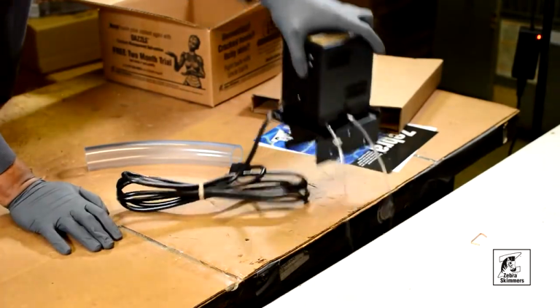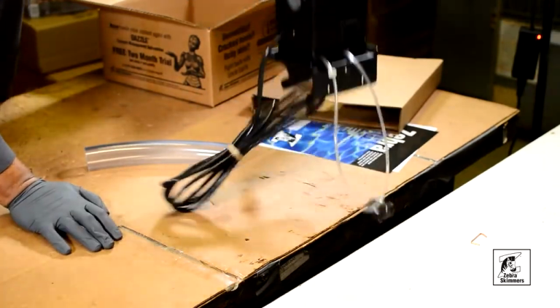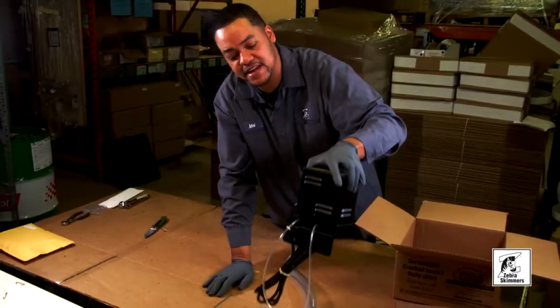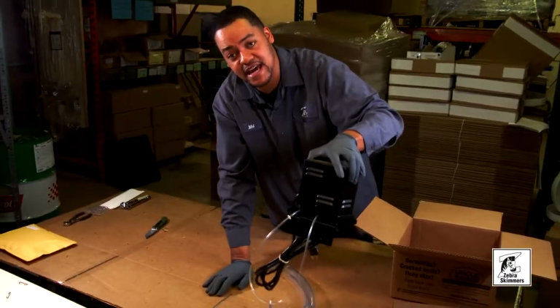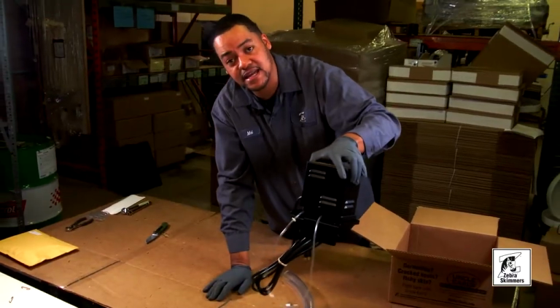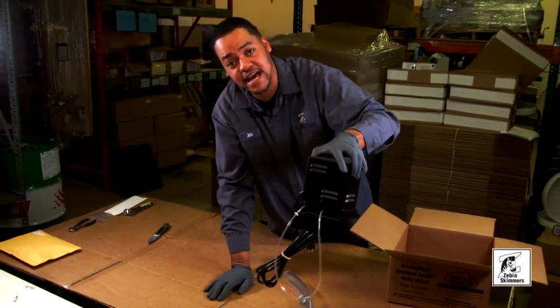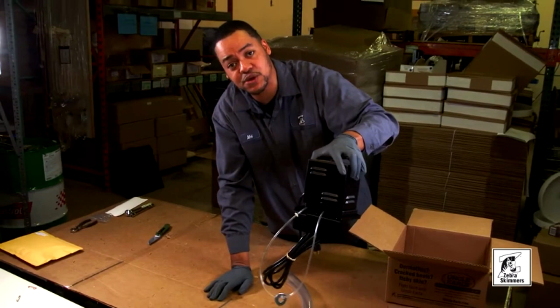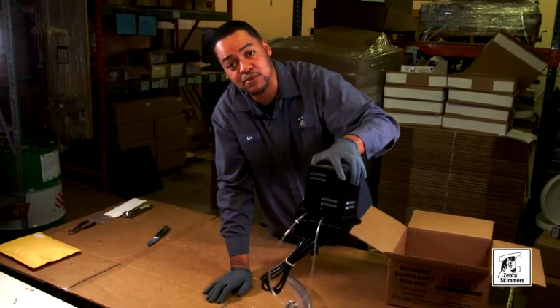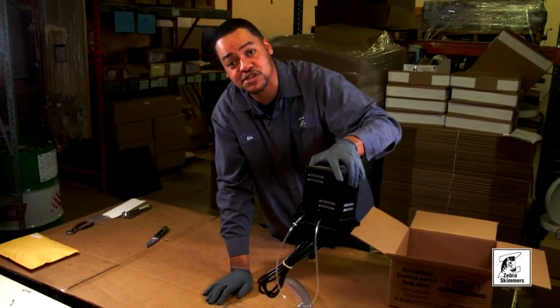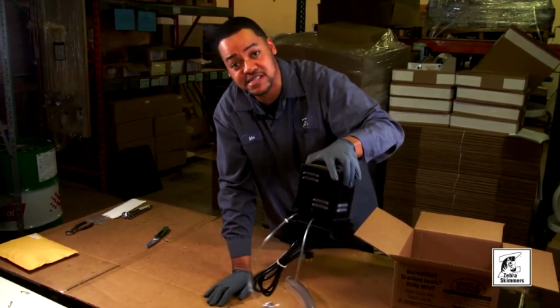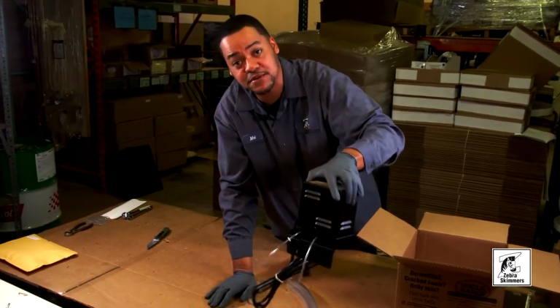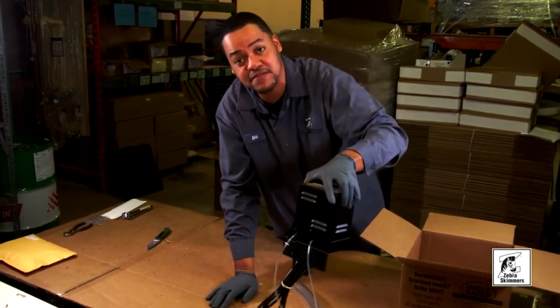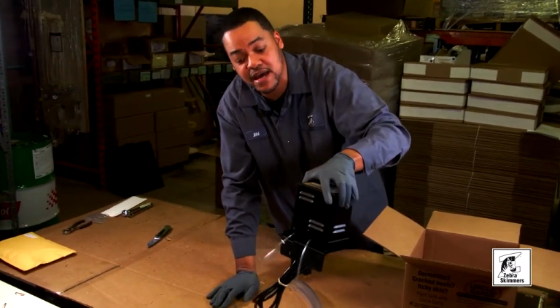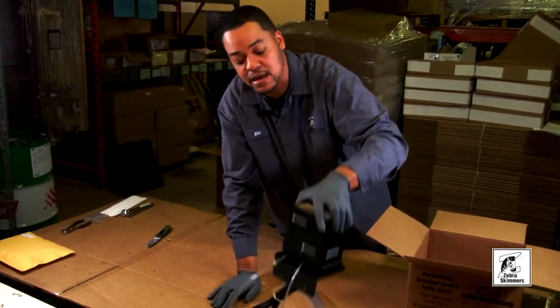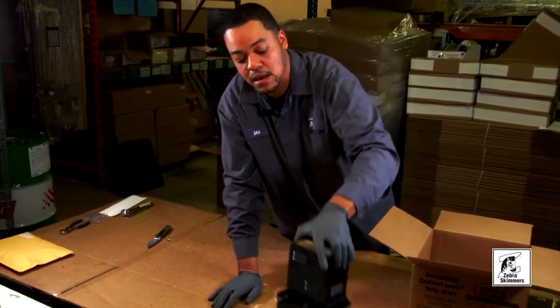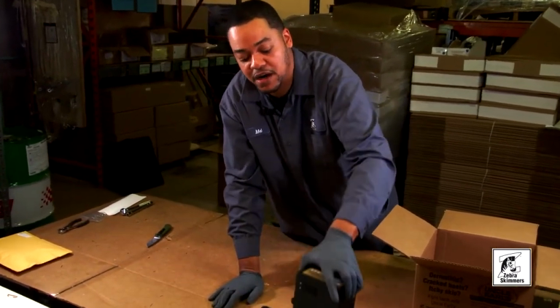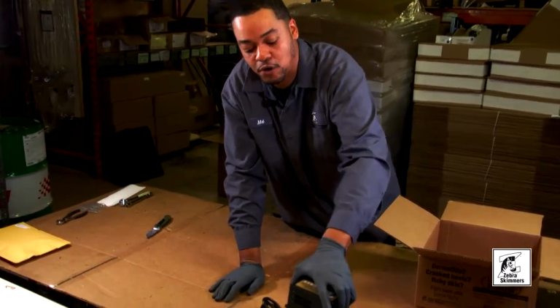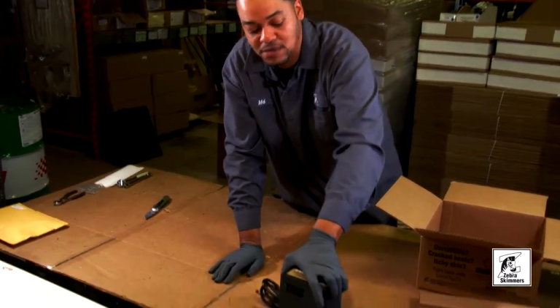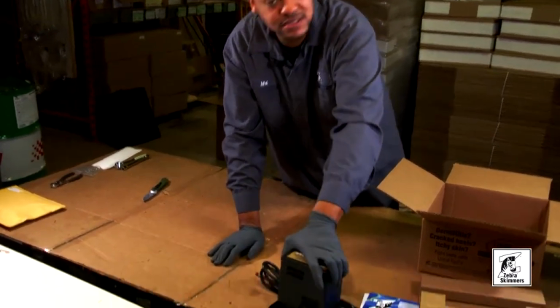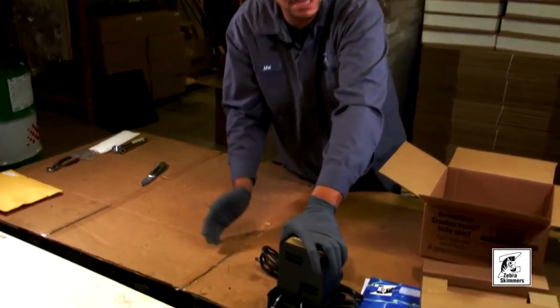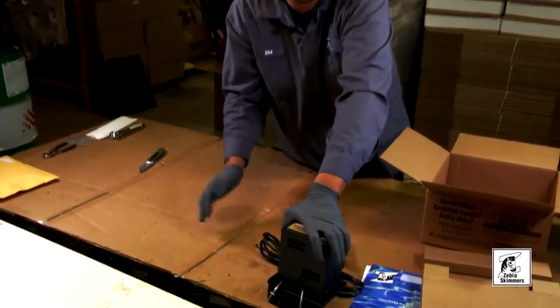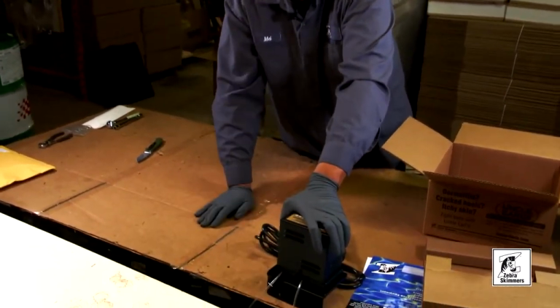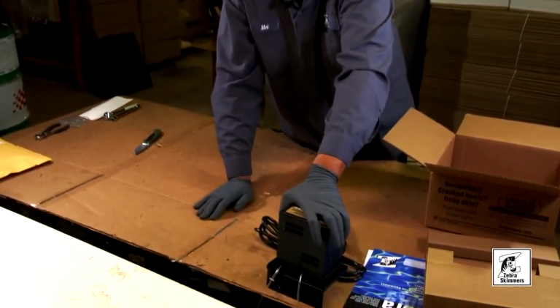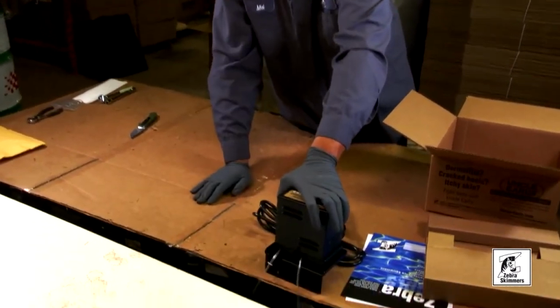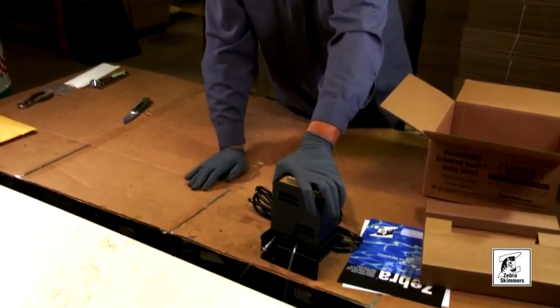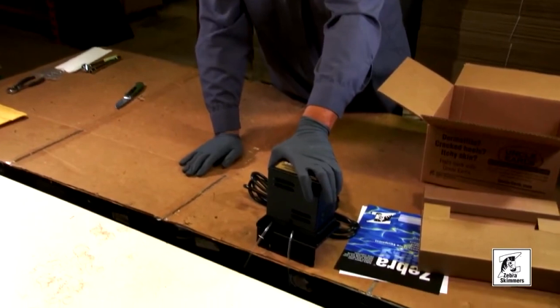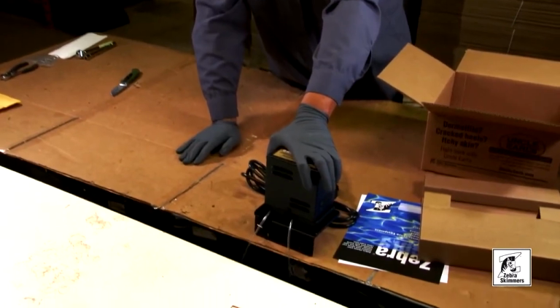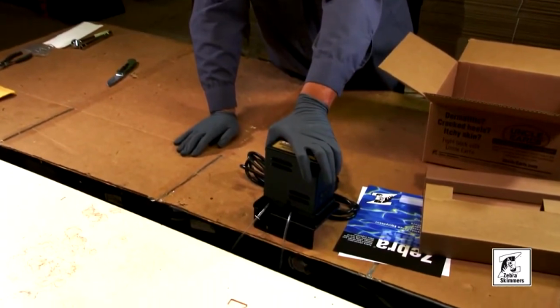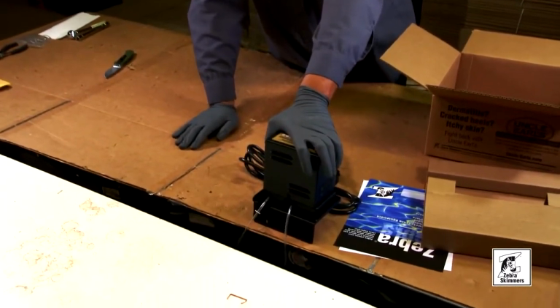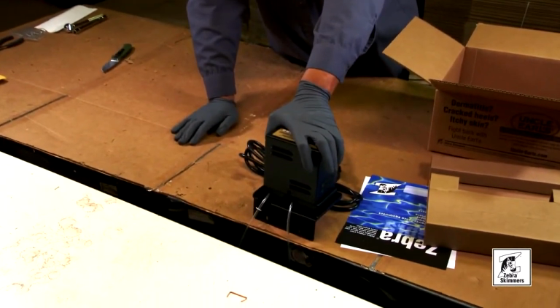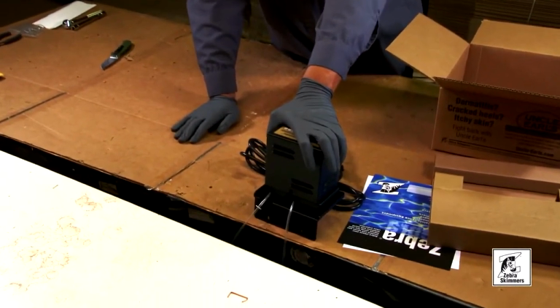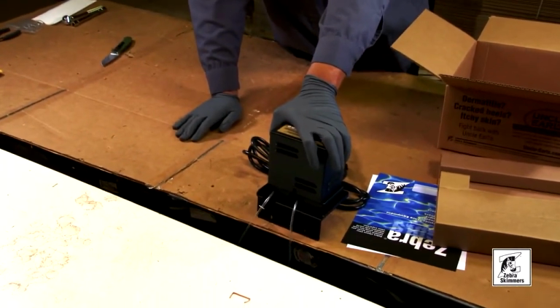This is a ZVA 8-08, which is our standard CVA, but for most sumps we can make just about any size tube to accommodate your sump.